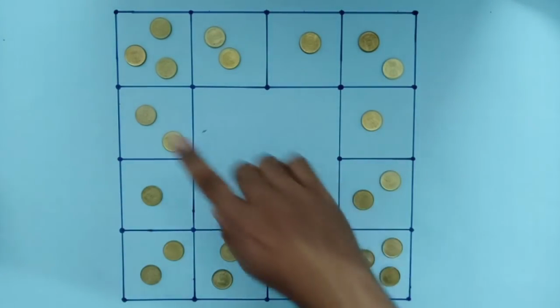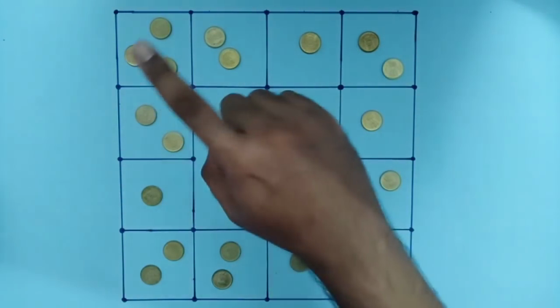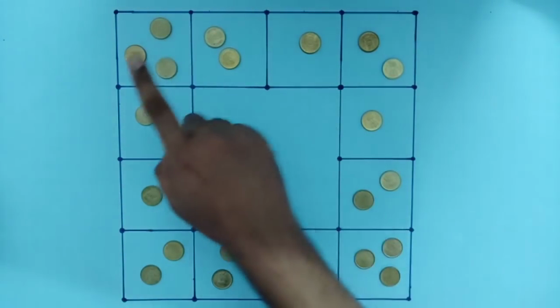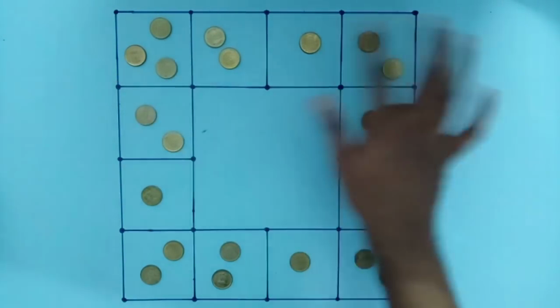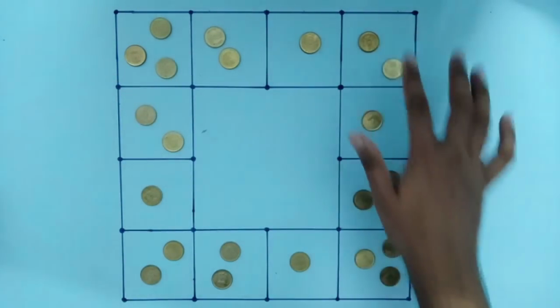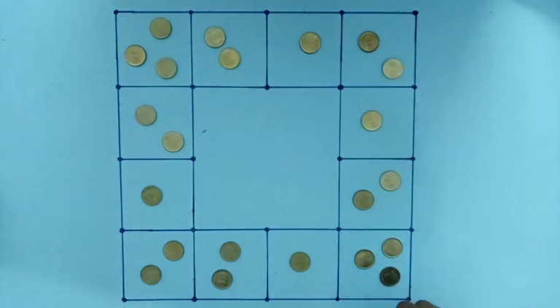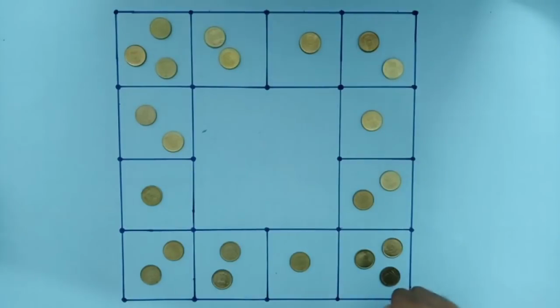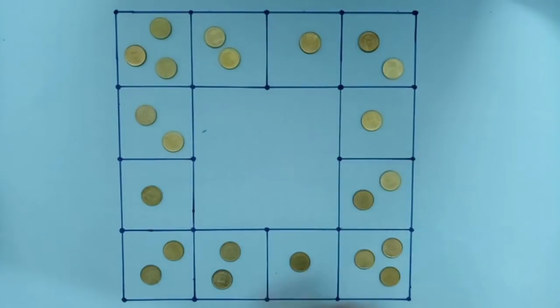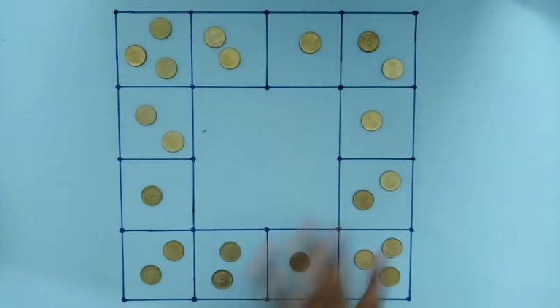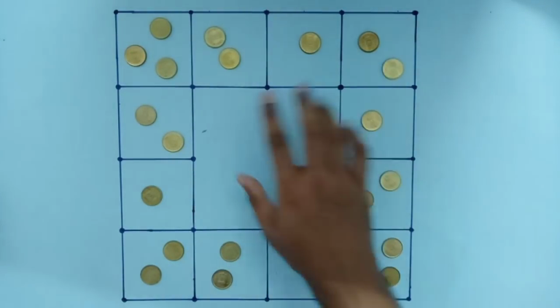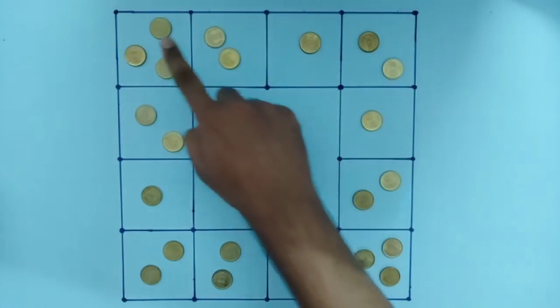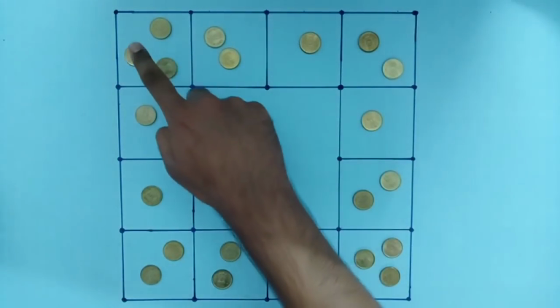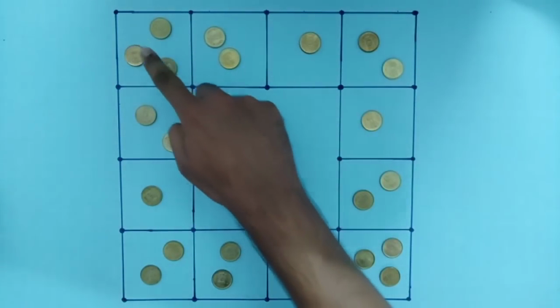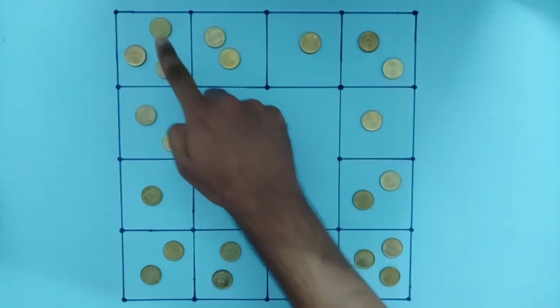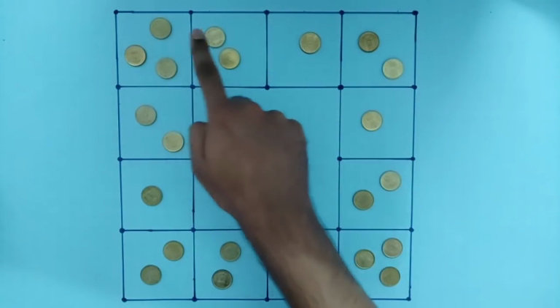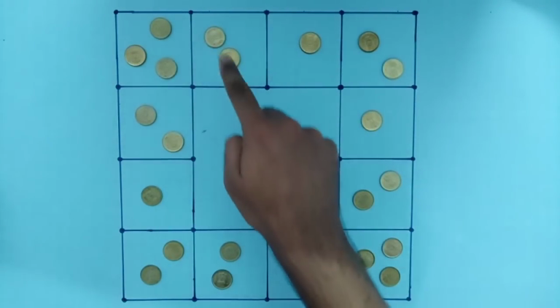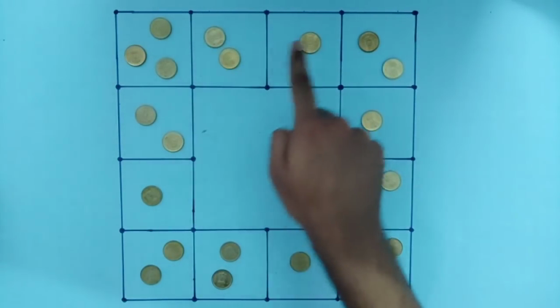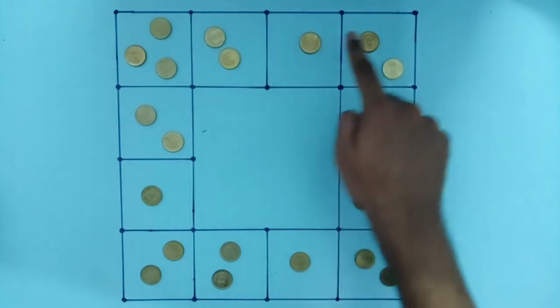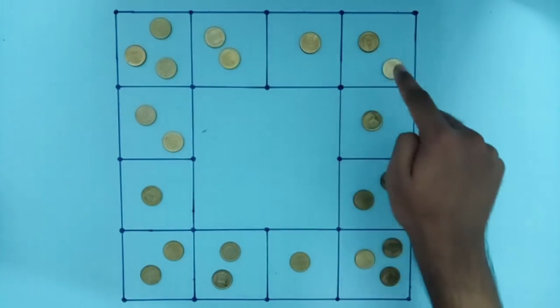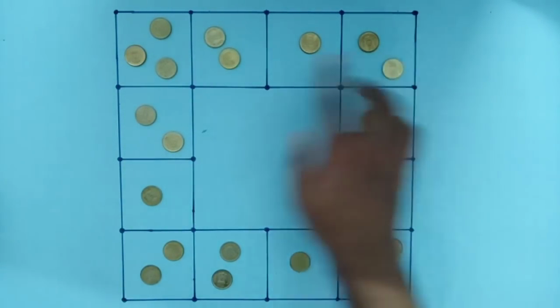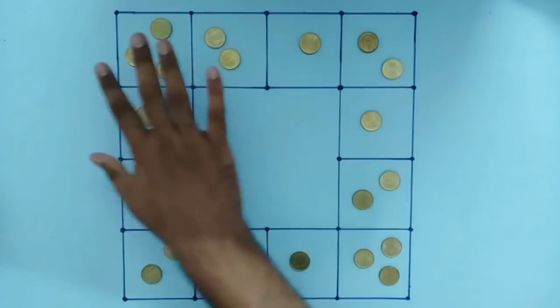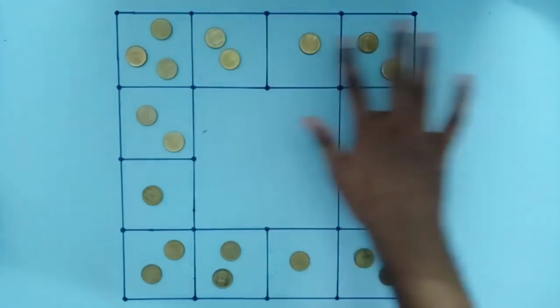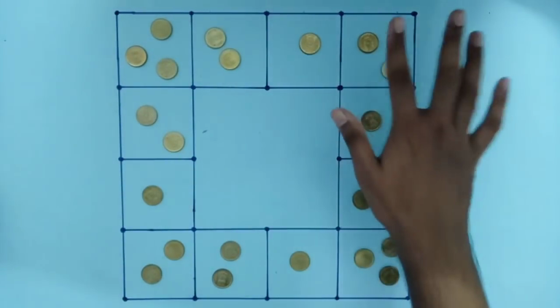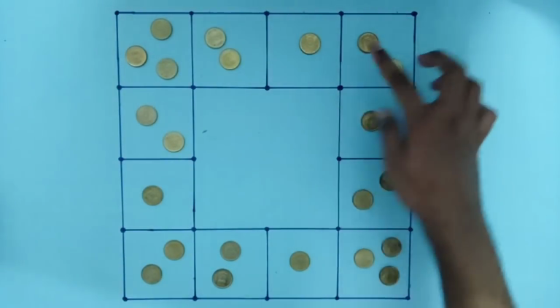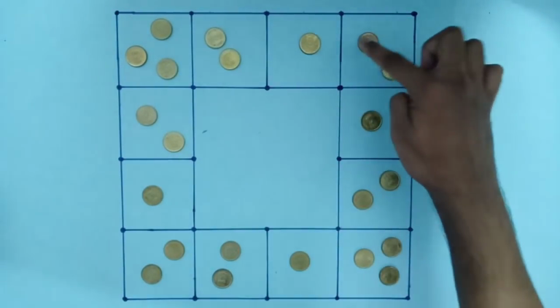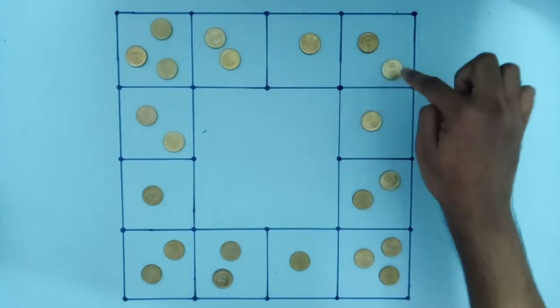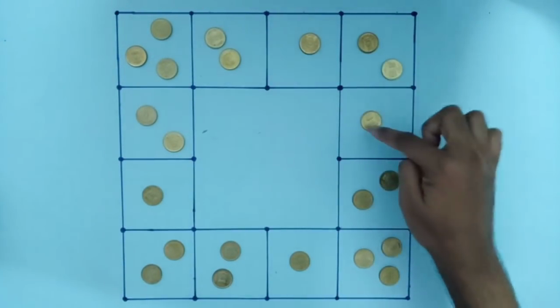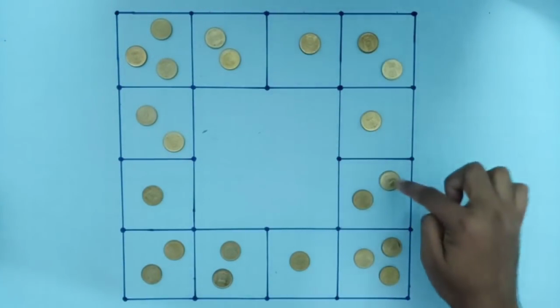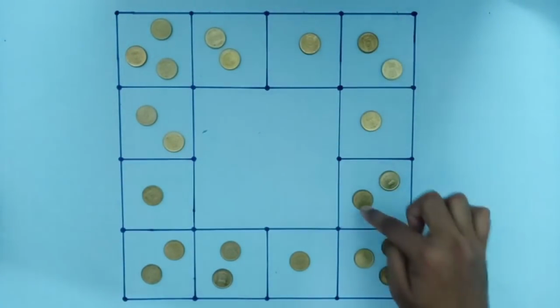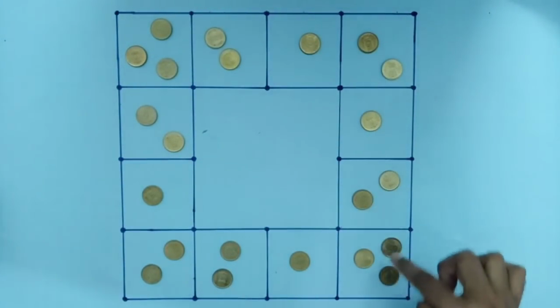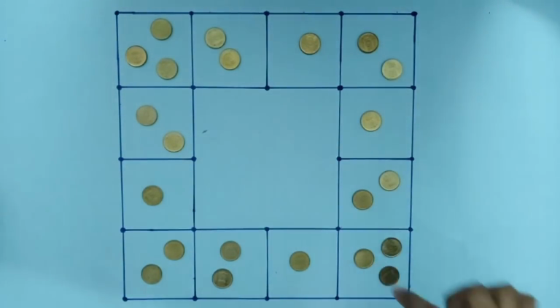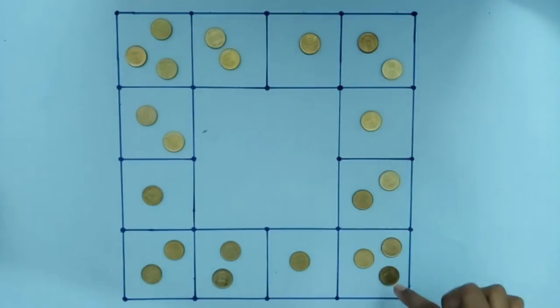Now, on the other side, we have to show you how big the numbers are. Here is 1, 2, 3, 4, 5, 6, 7, 8. We have 8 points on the other side. Seven, eight. One, two, three, four, five, six, seven, eight.